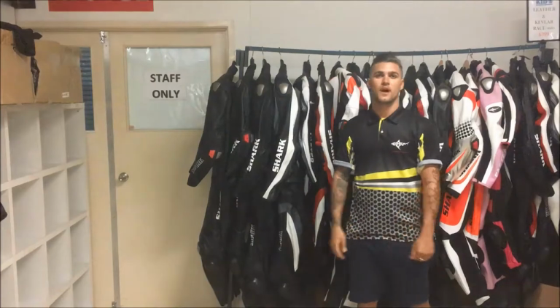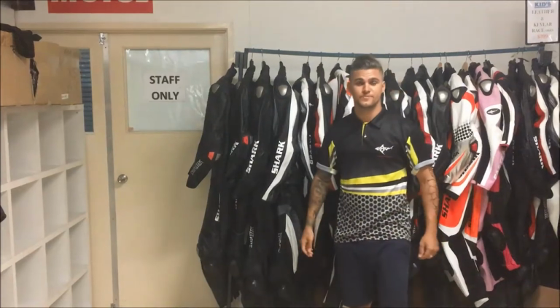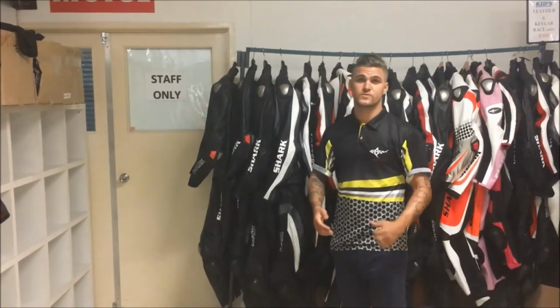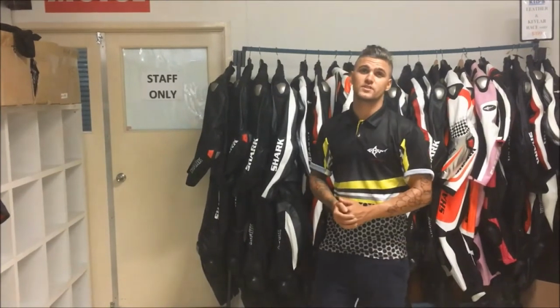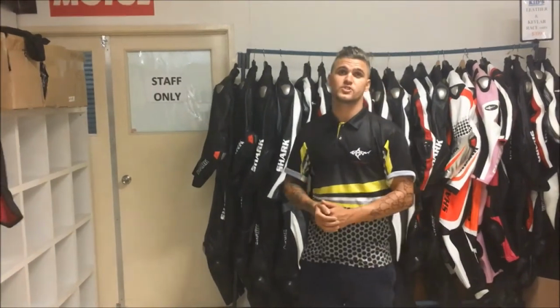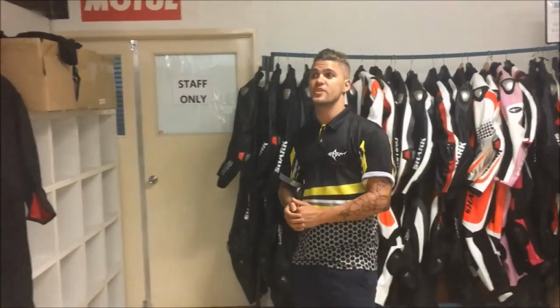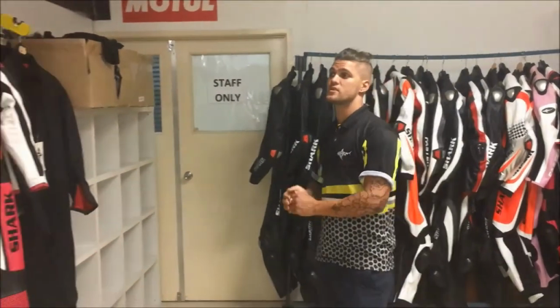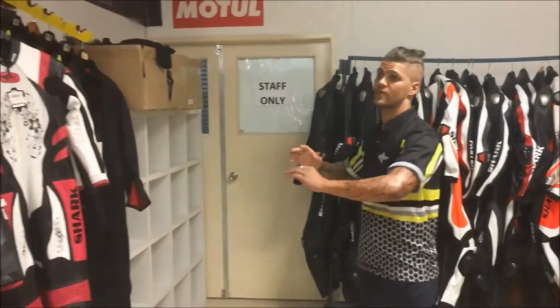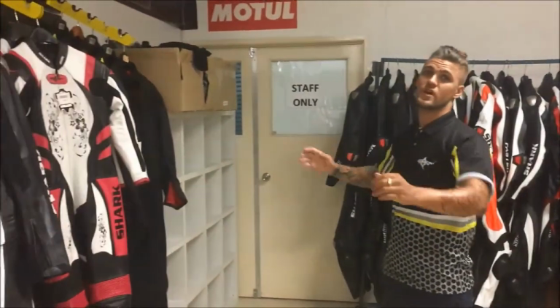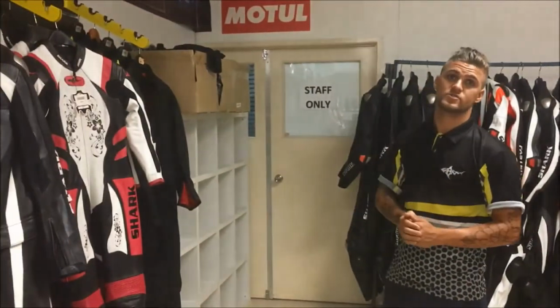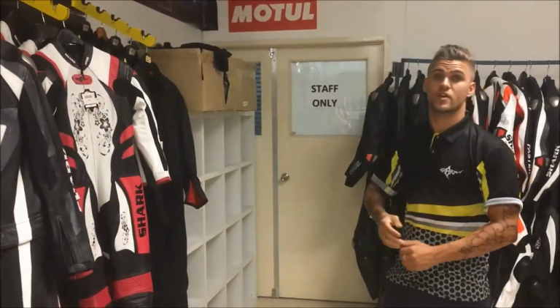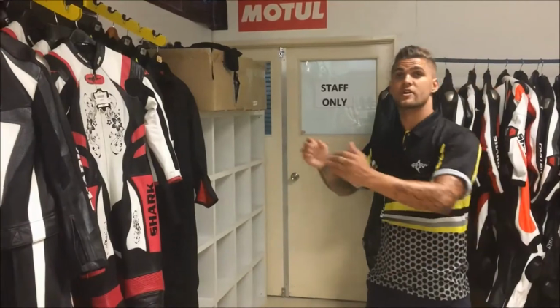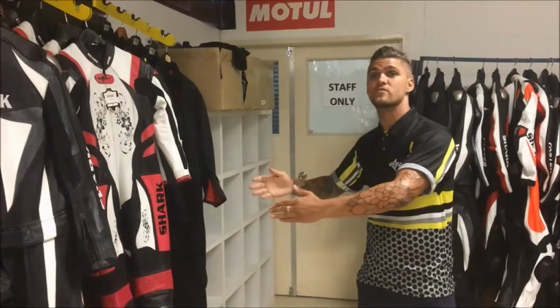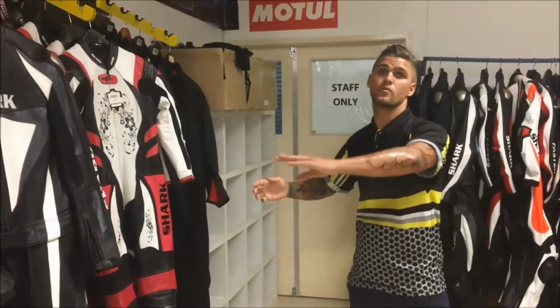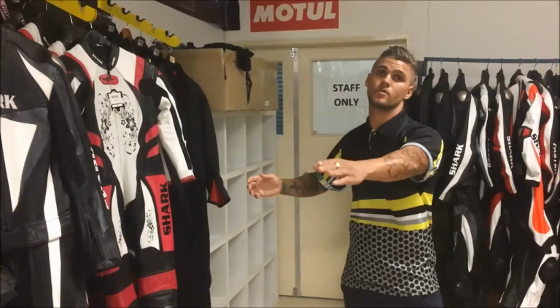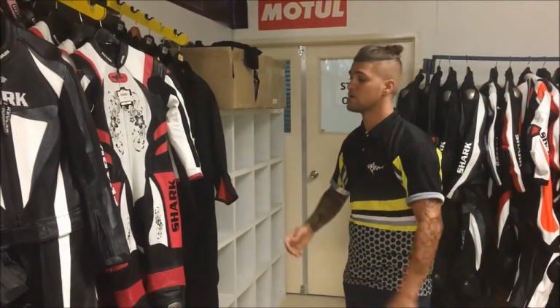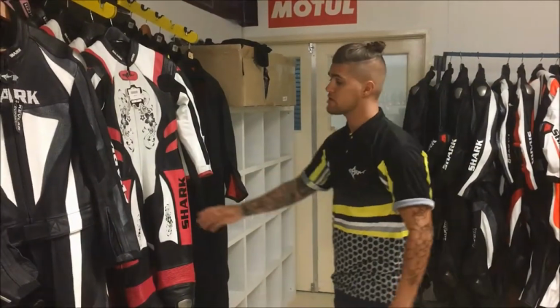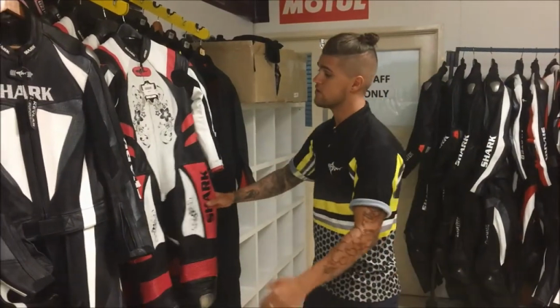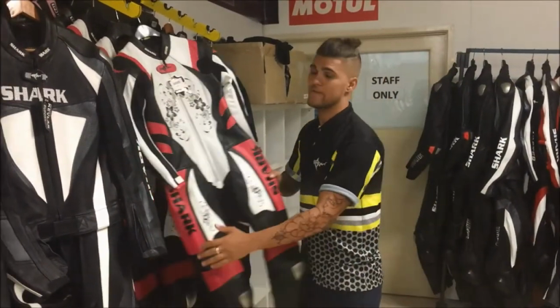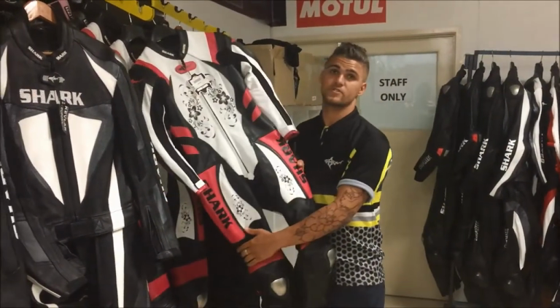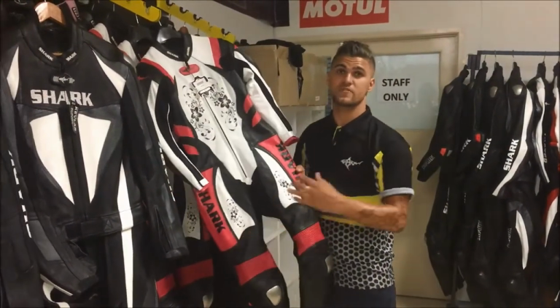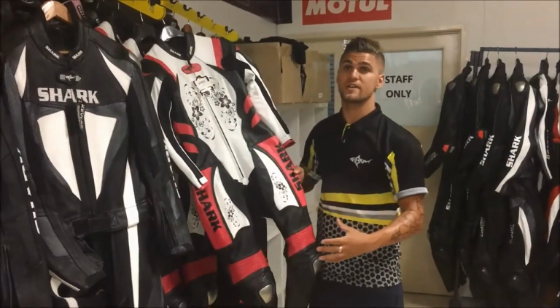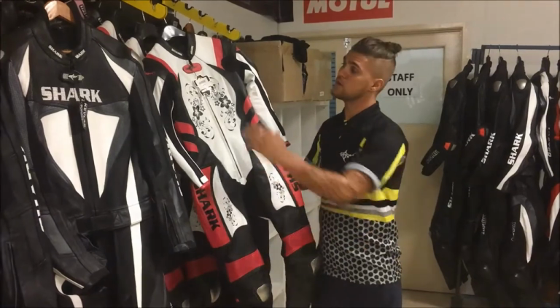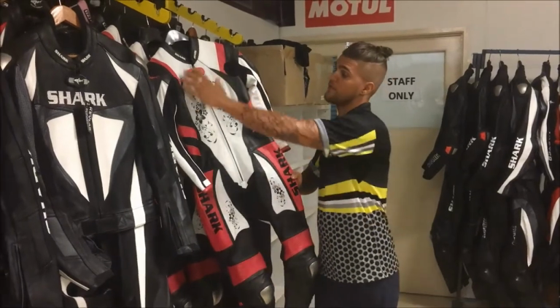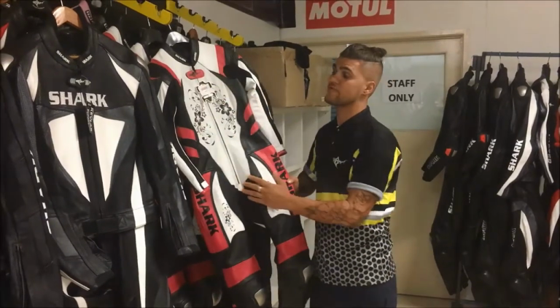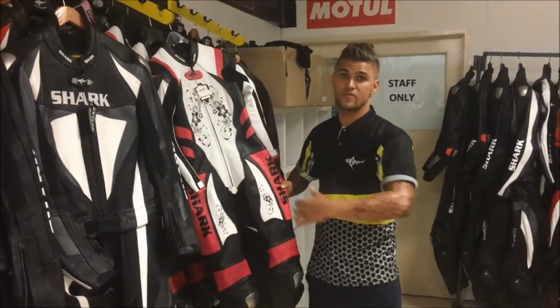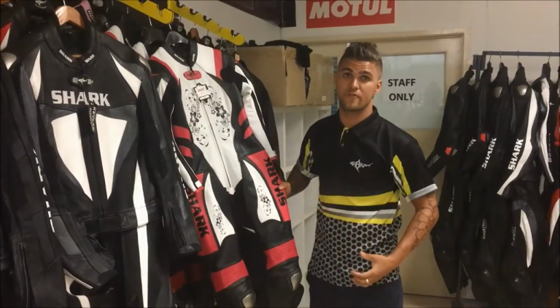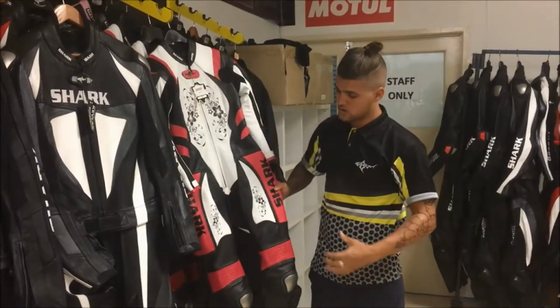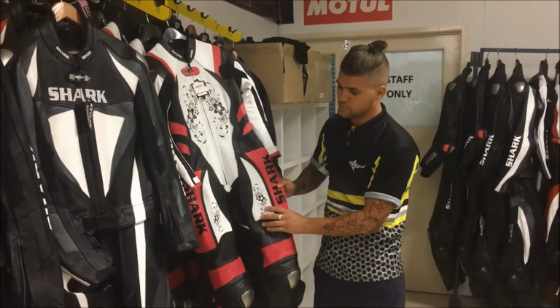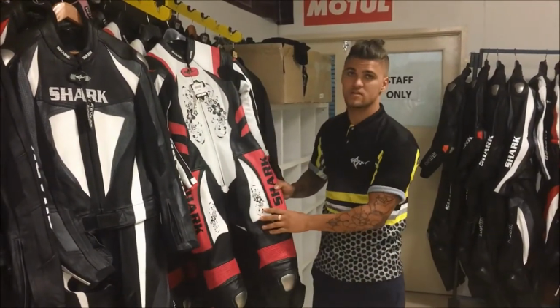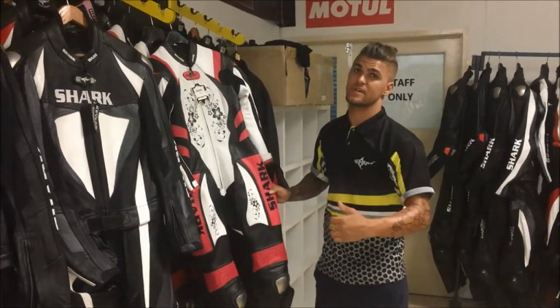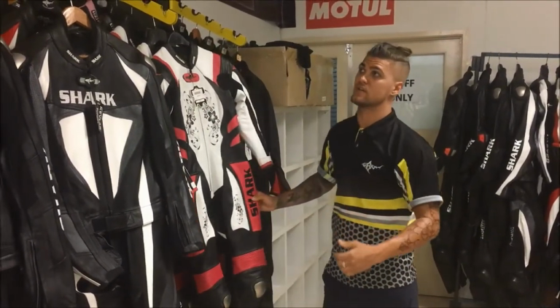Hey guys, Mitch here from Shark Leathers, showing you today some of our range of race suits. We'll start off at our introductory level and work our way up the line. First off, we have our Vixen suit. This is for you ladies — good perforation in the front for airflow, and nice bright colours so you can be seen out there.